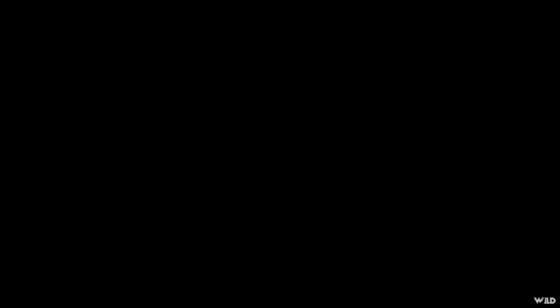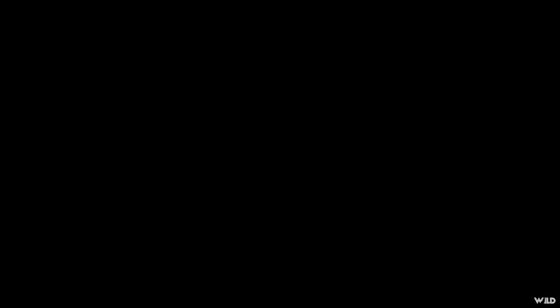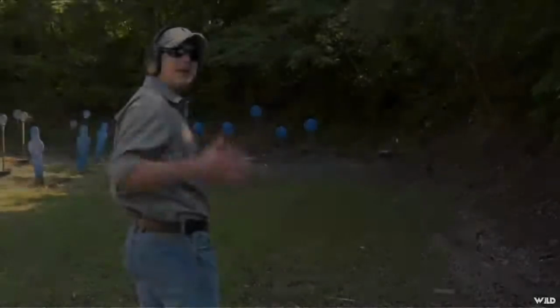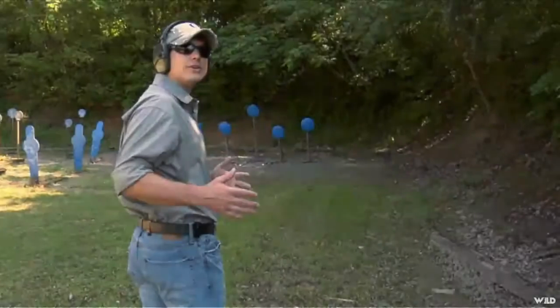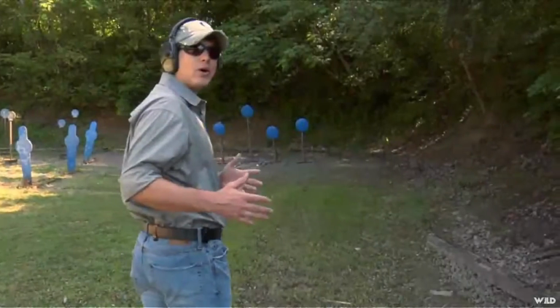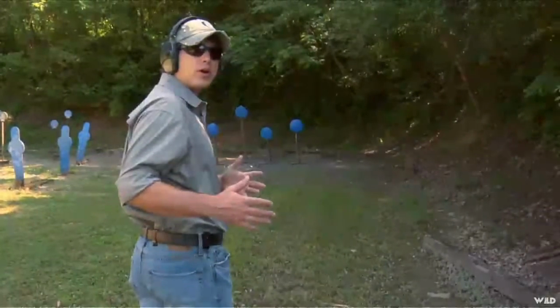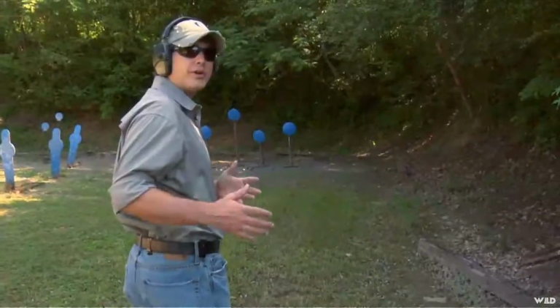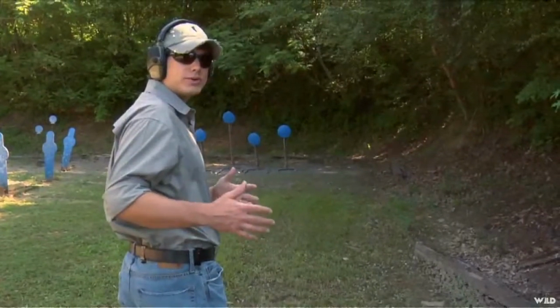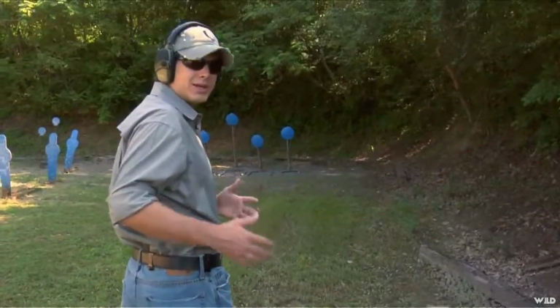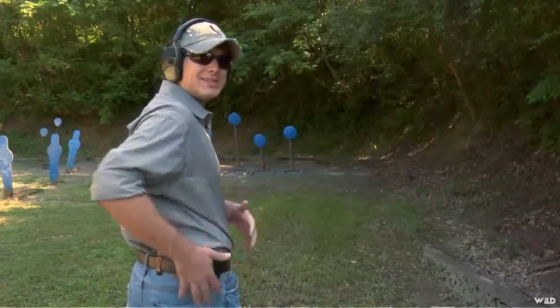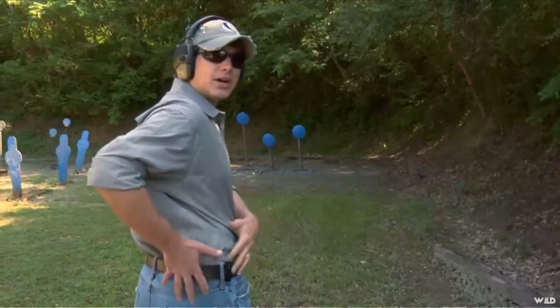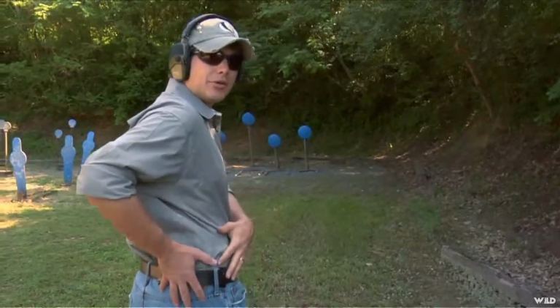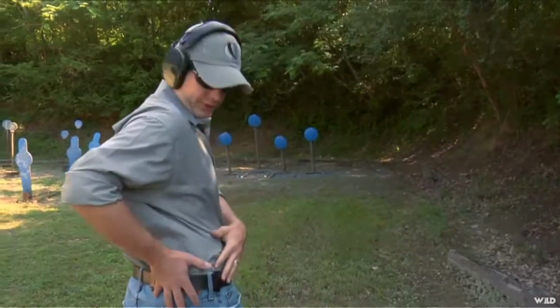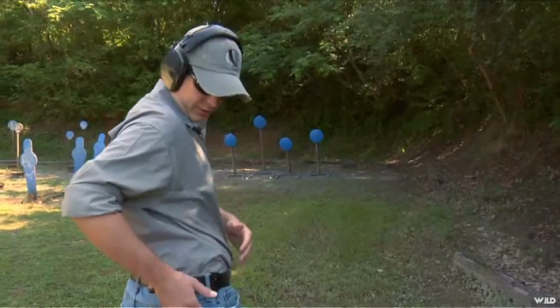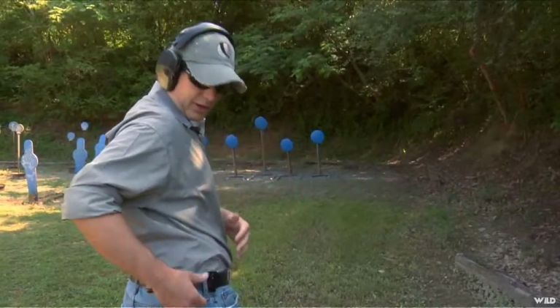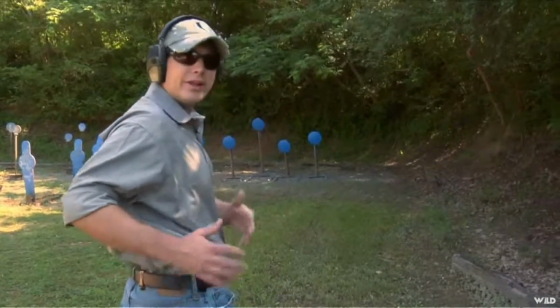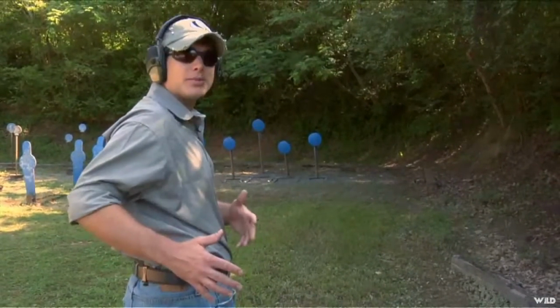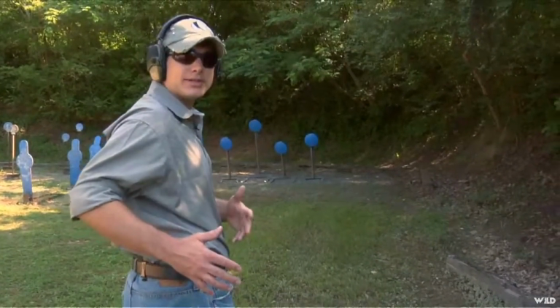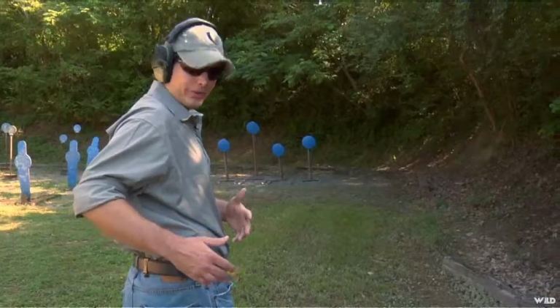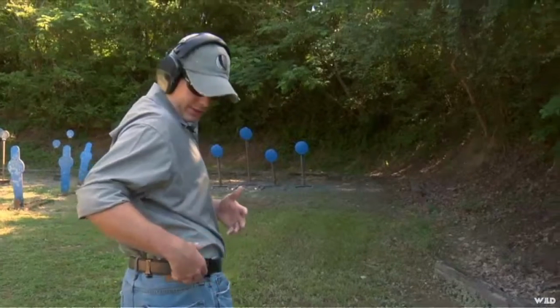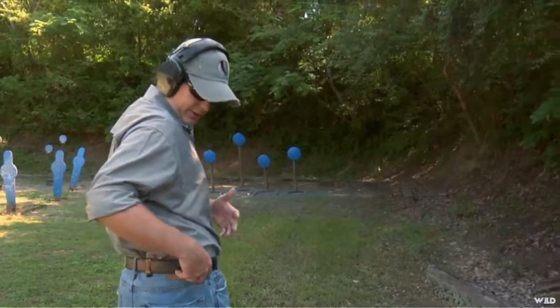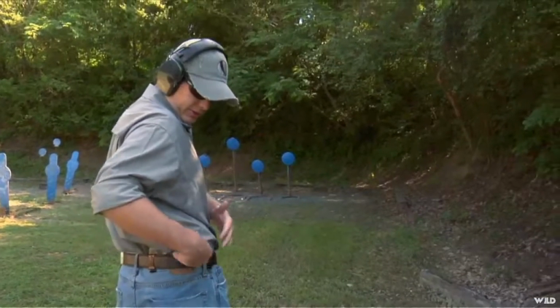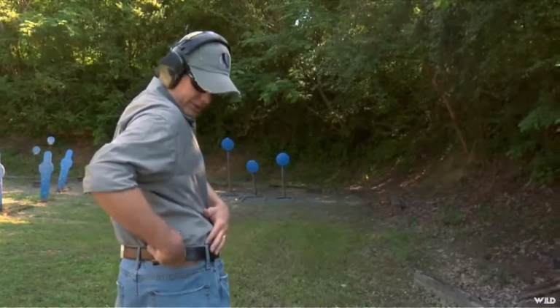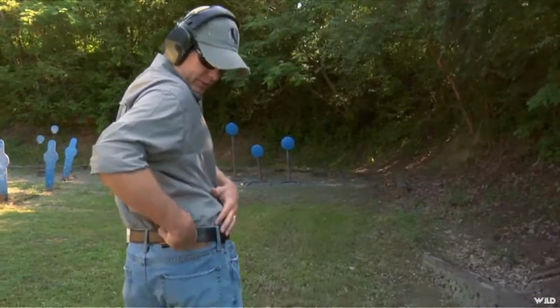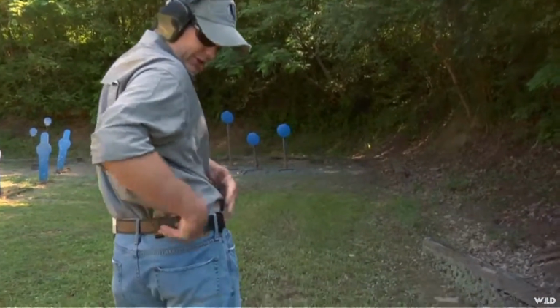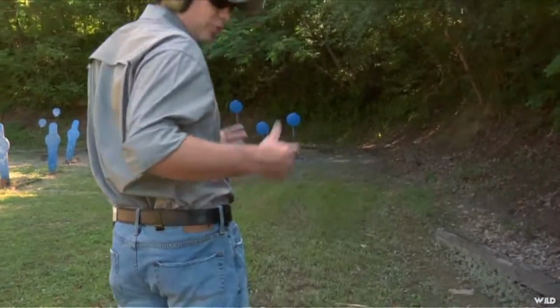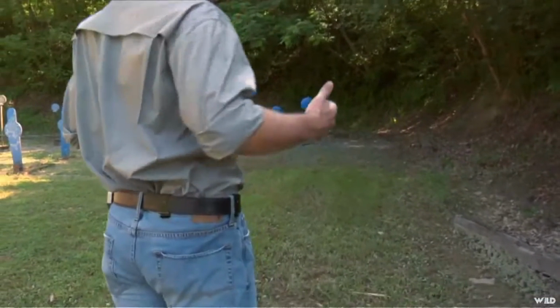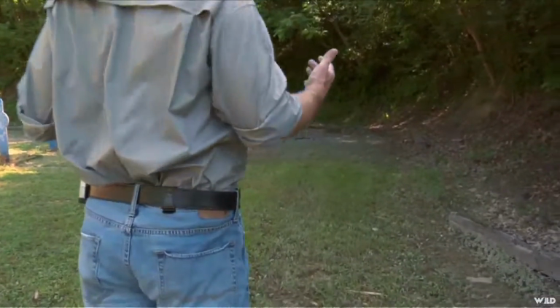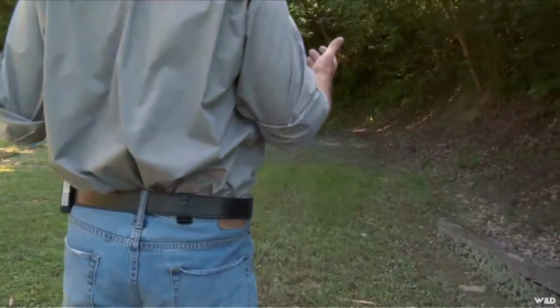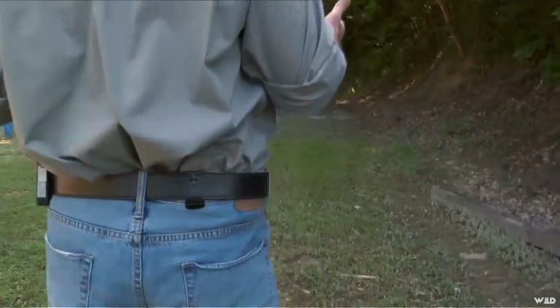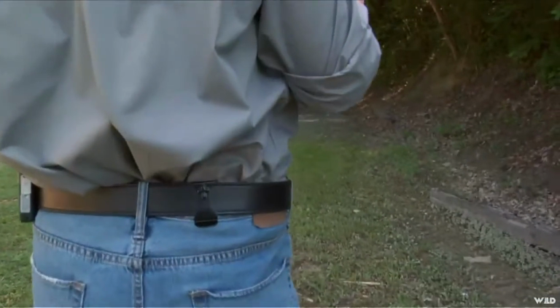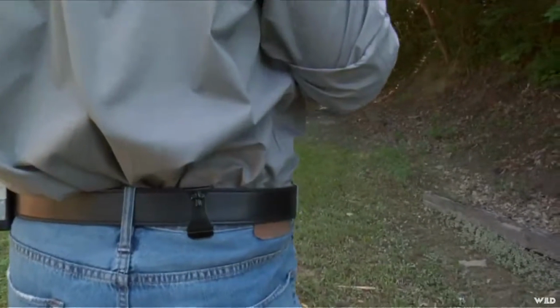One of the big deals about crossbreed holsters is the tuckability feature. It really helps in concealment. As you can, when you take a look at this, you really can't see that I'm carrying a gun at all.